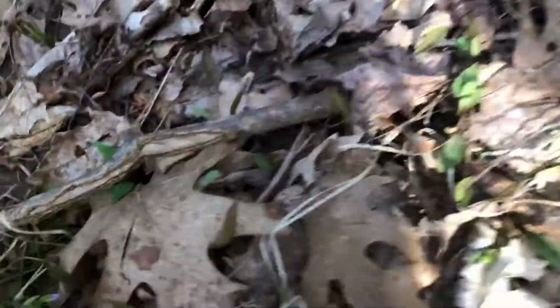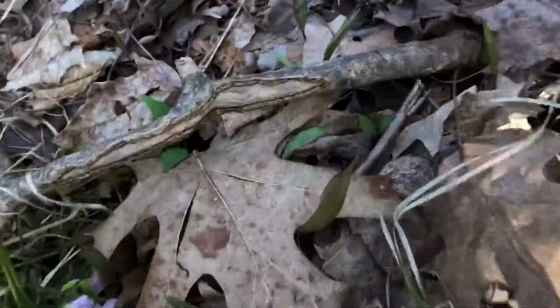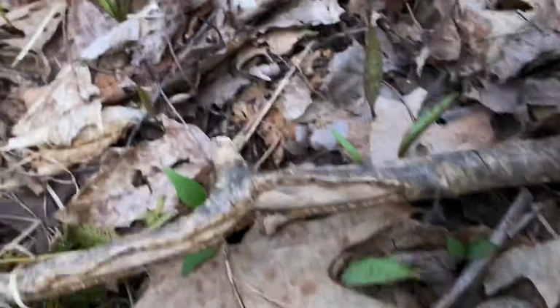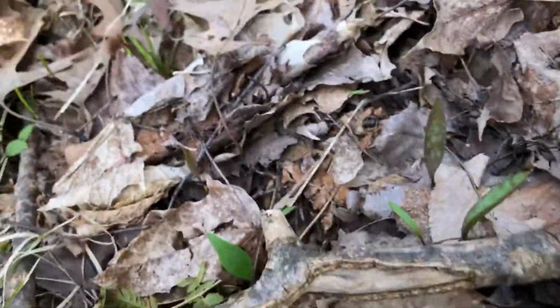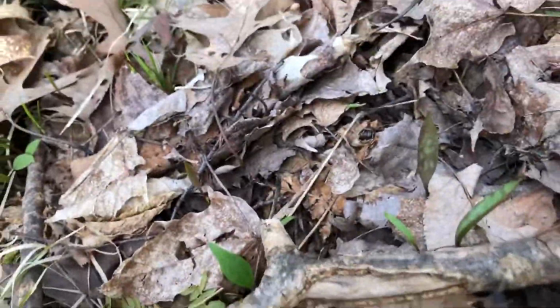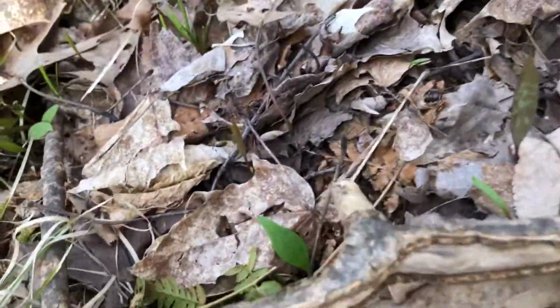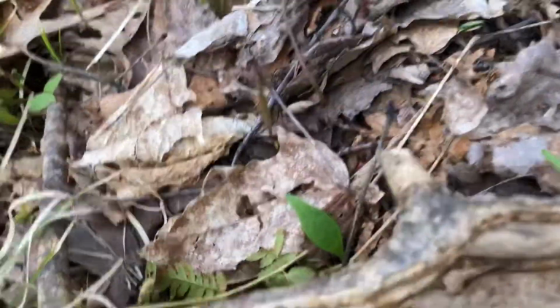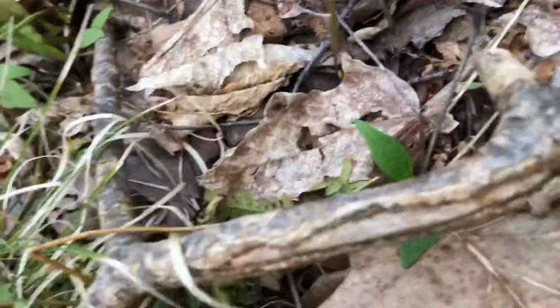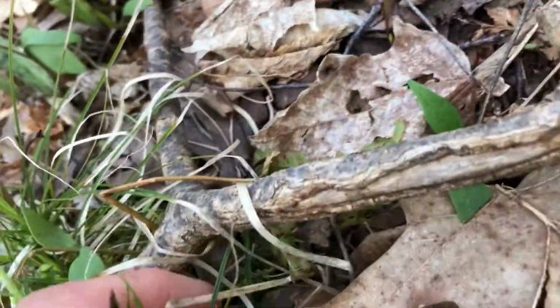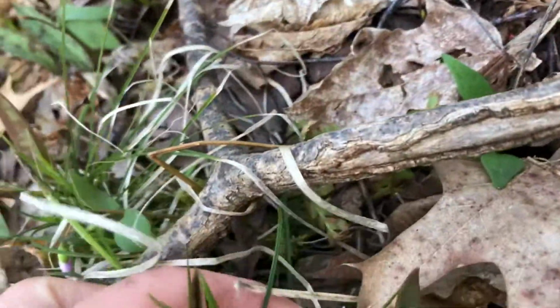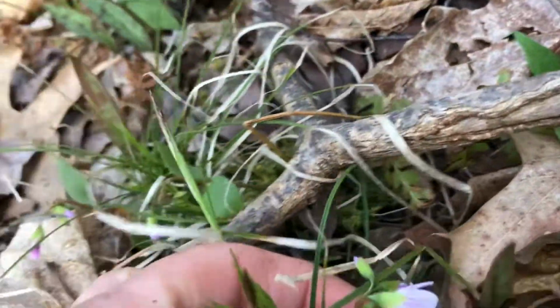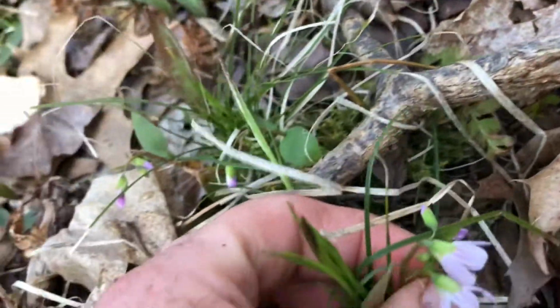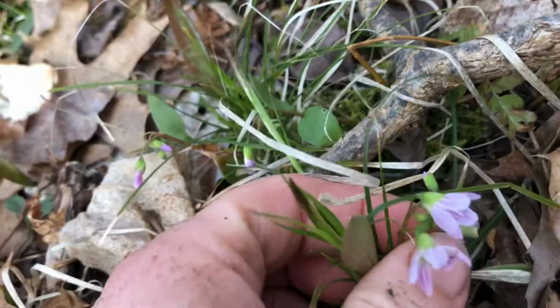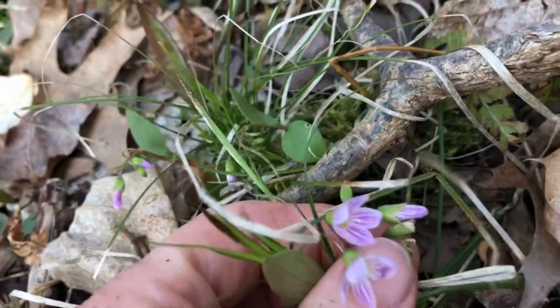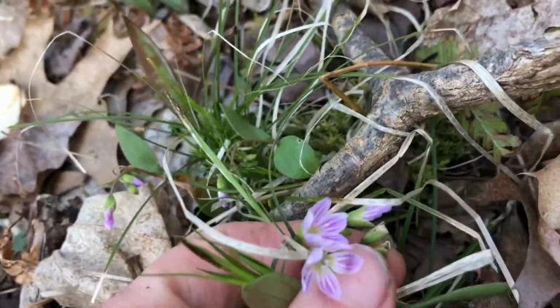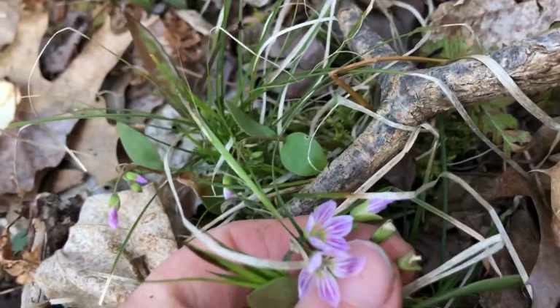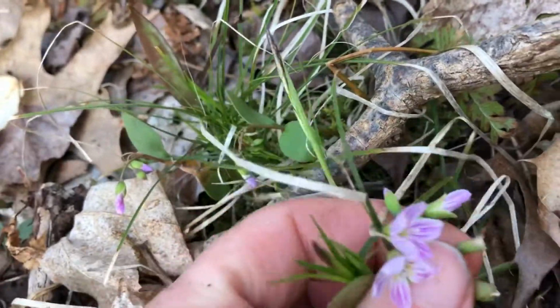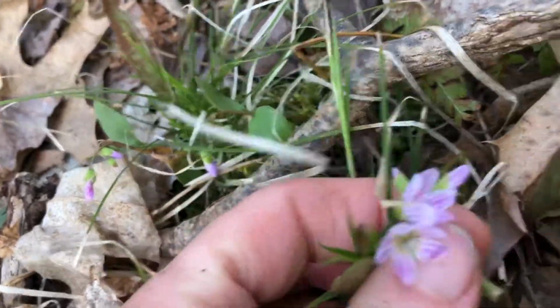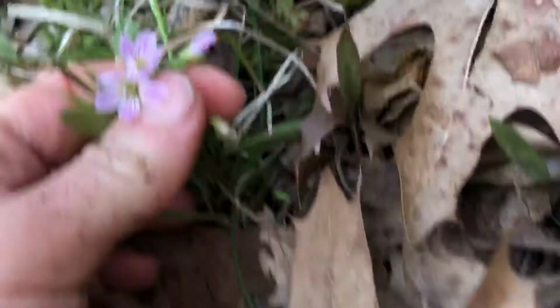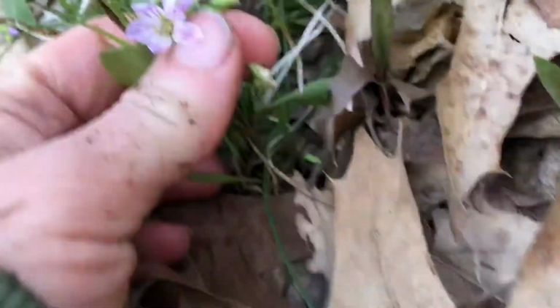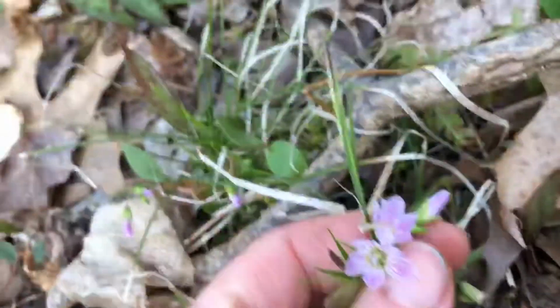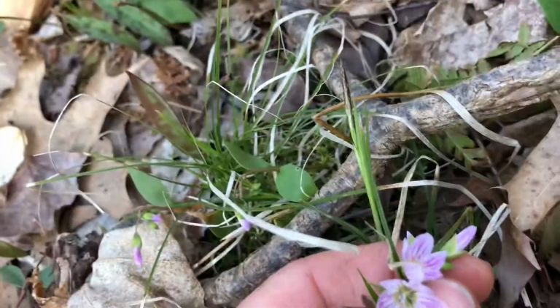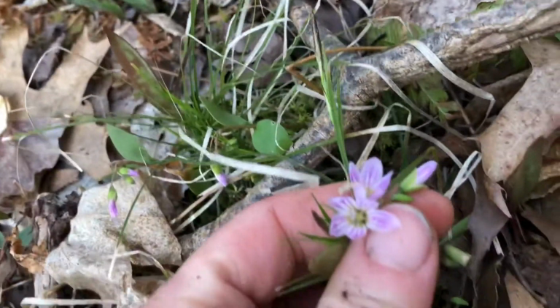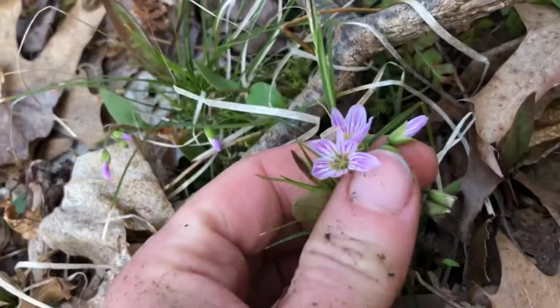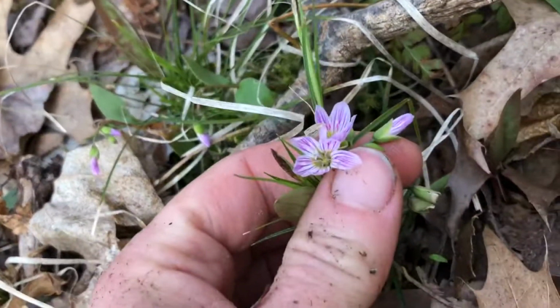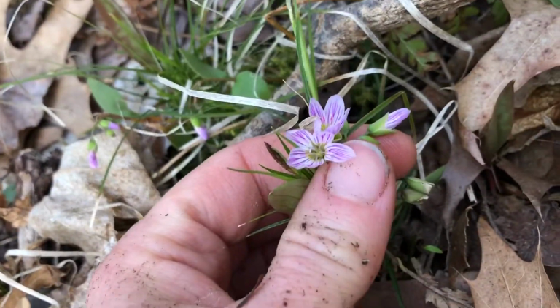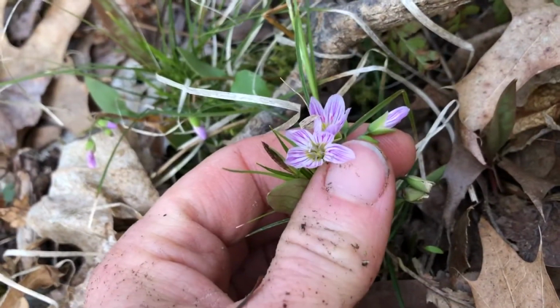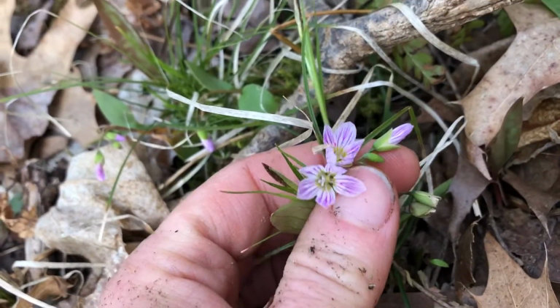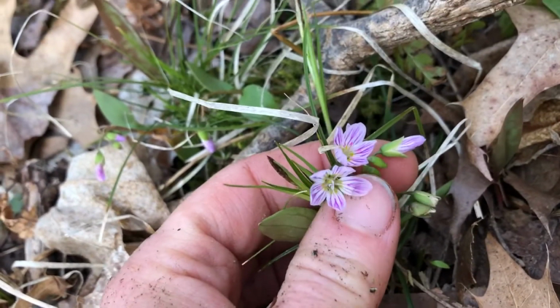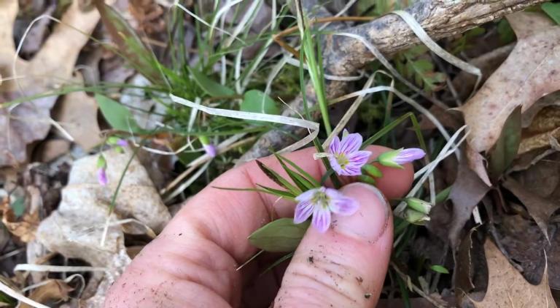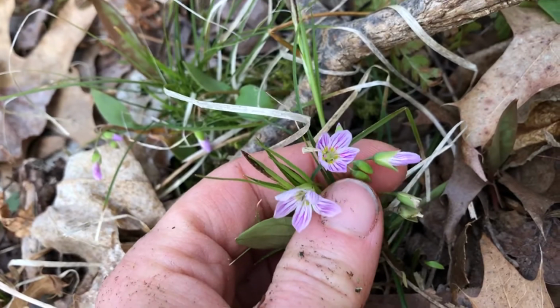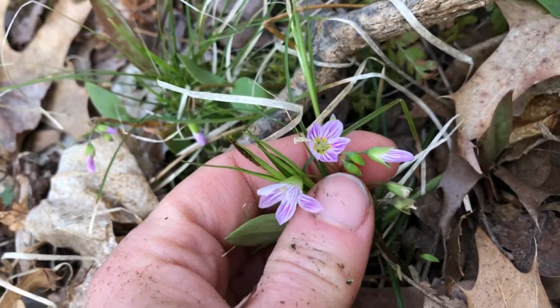Oh, and here's another Spring Beauty that looks a little more purplish and has a little more pink than that other one. Very pretty.